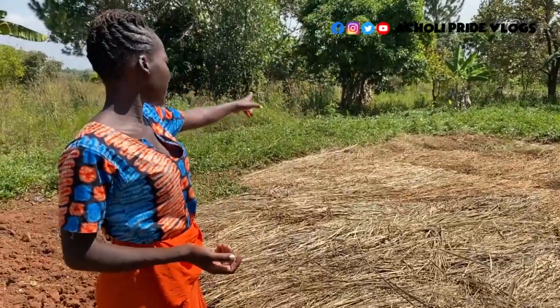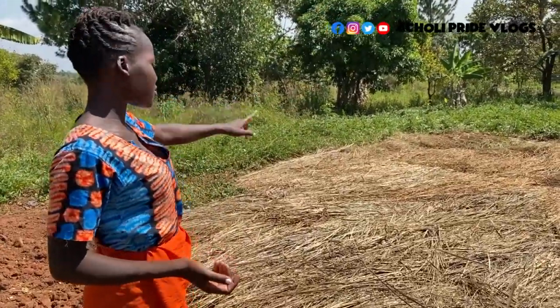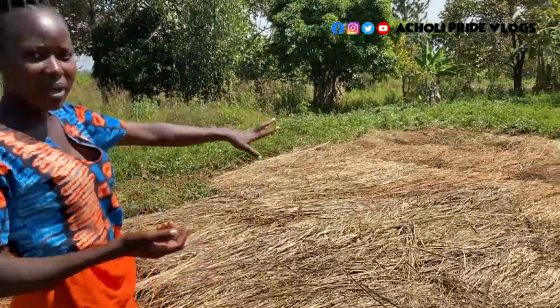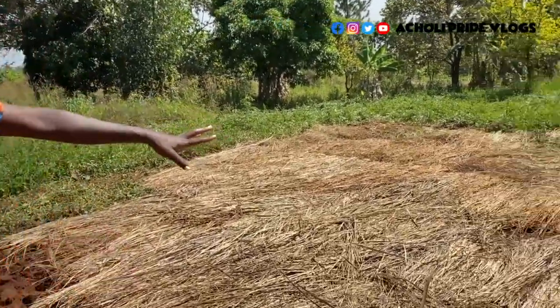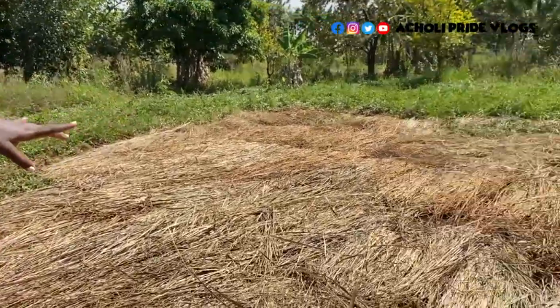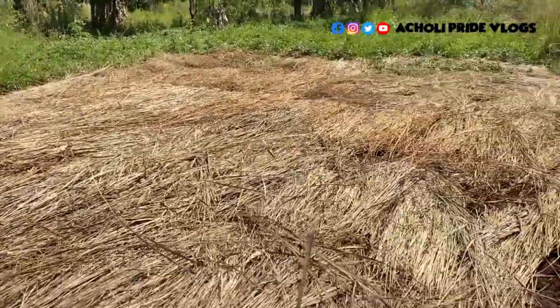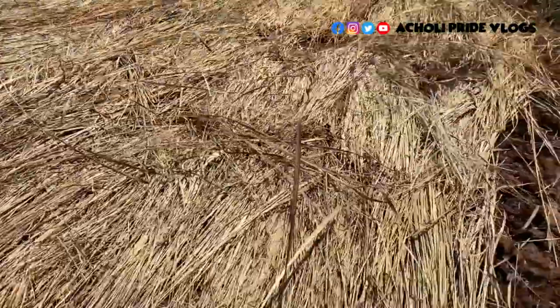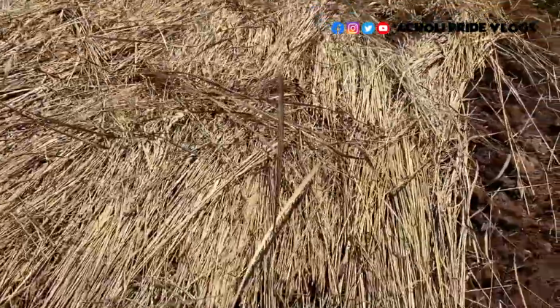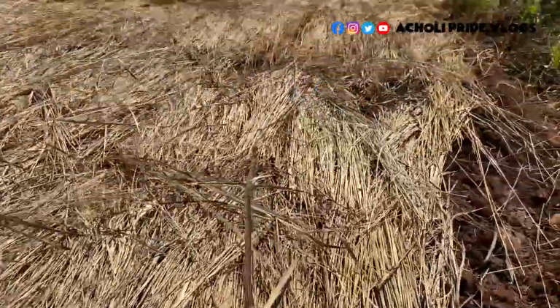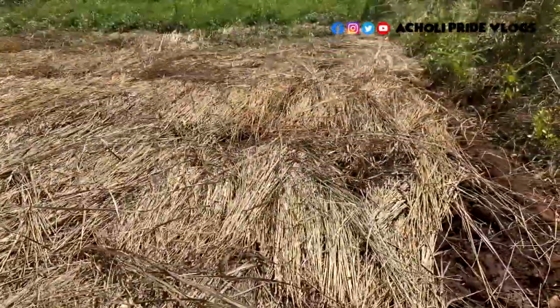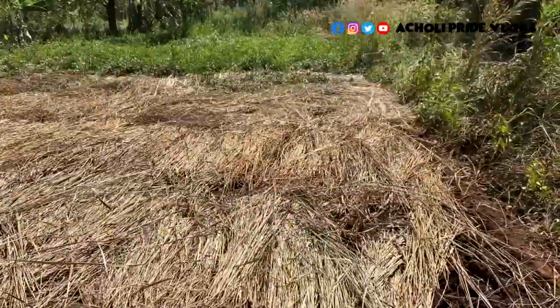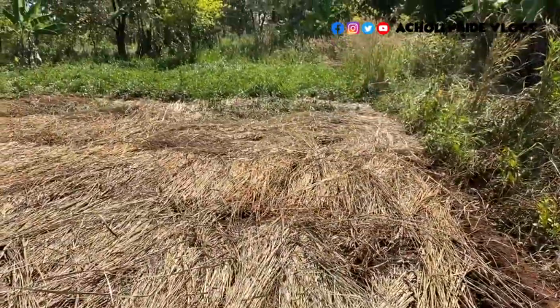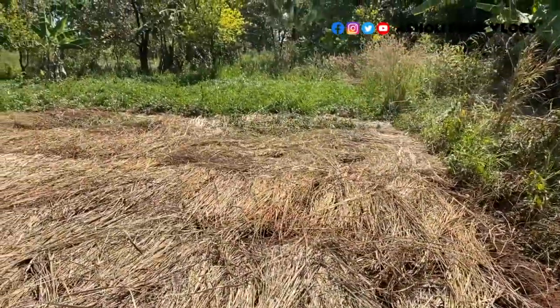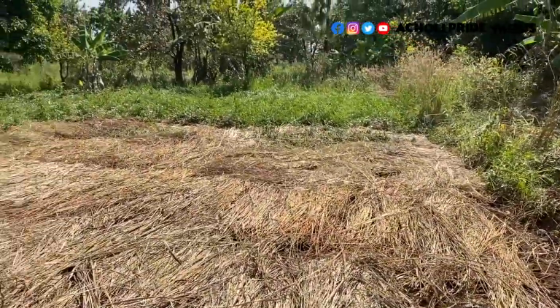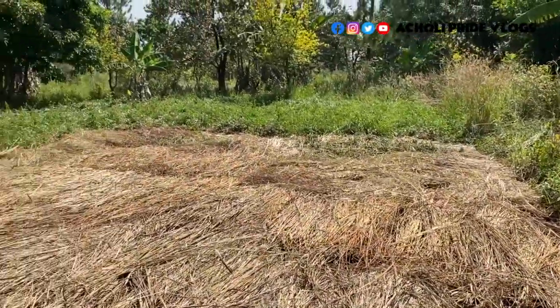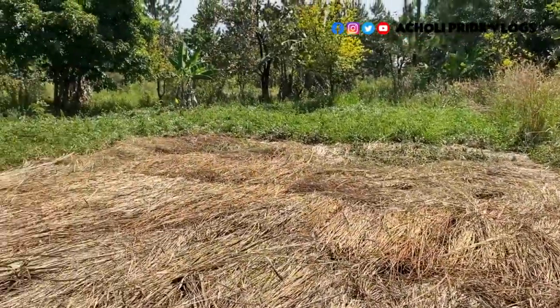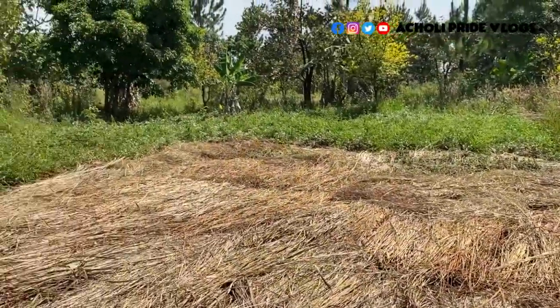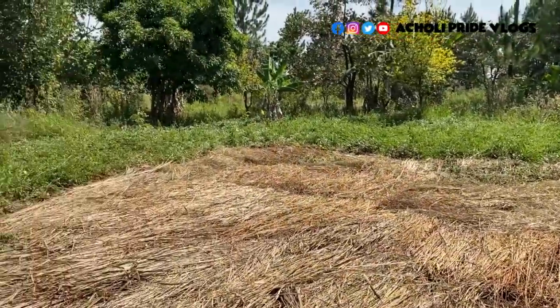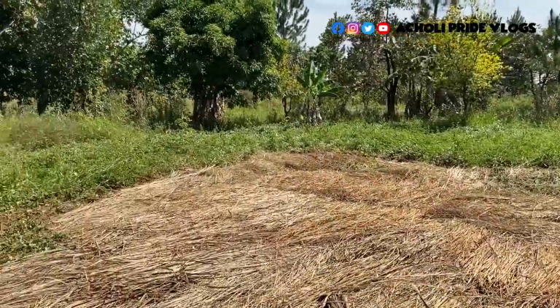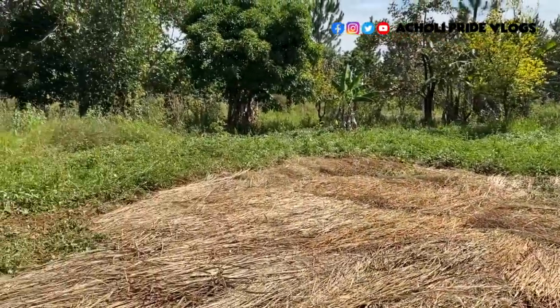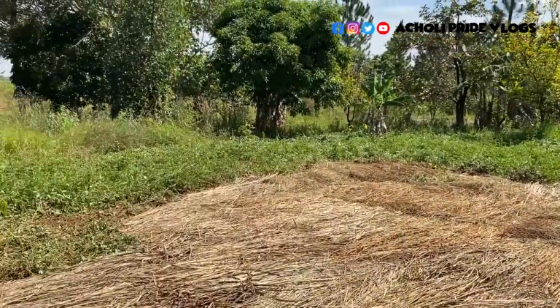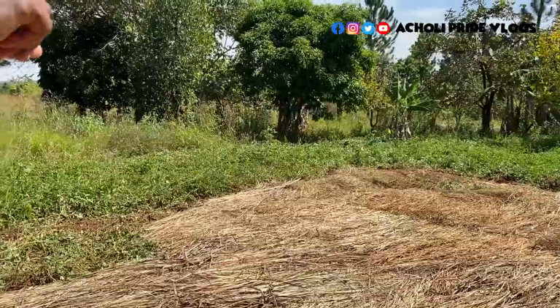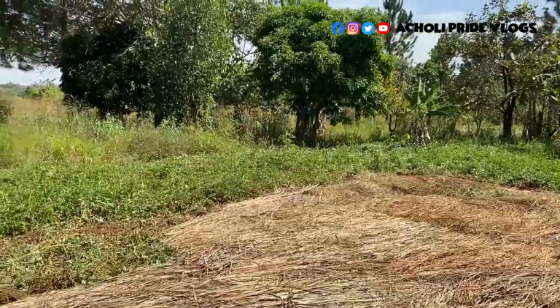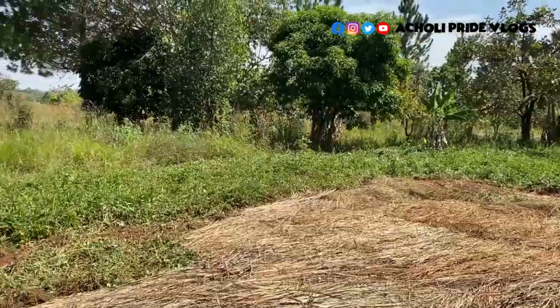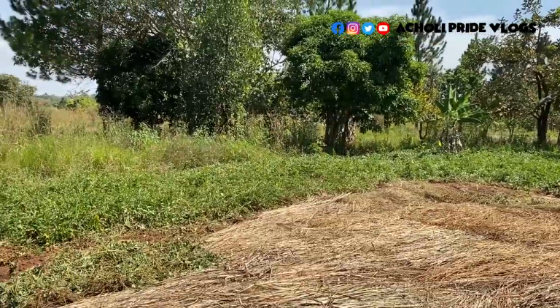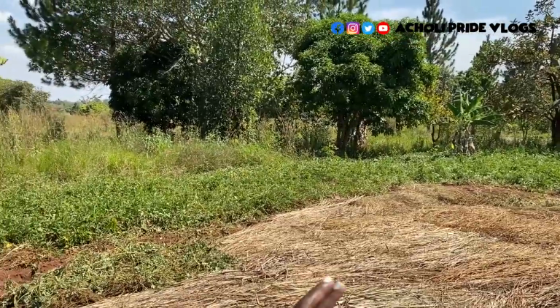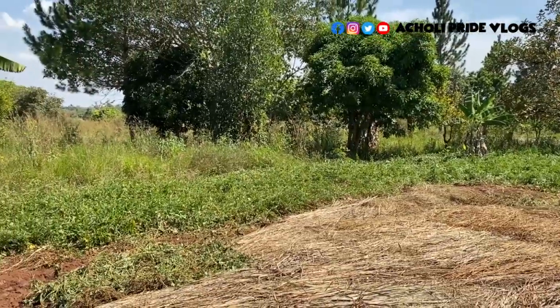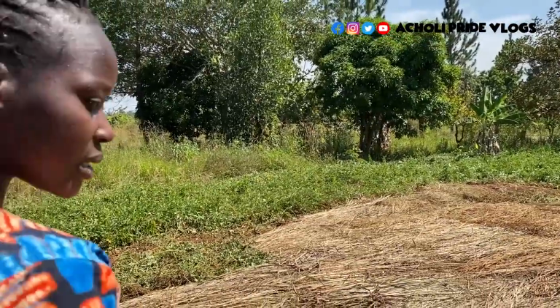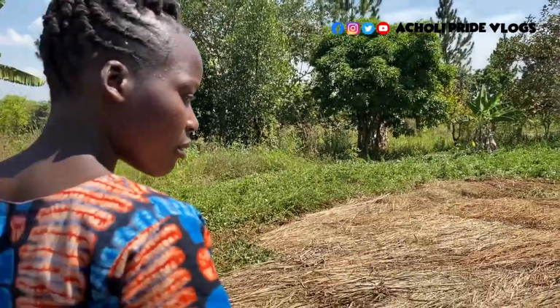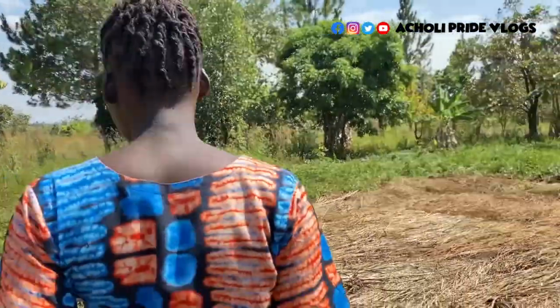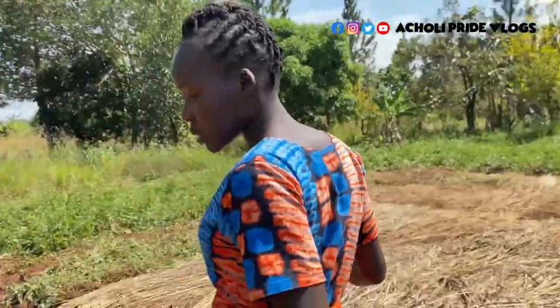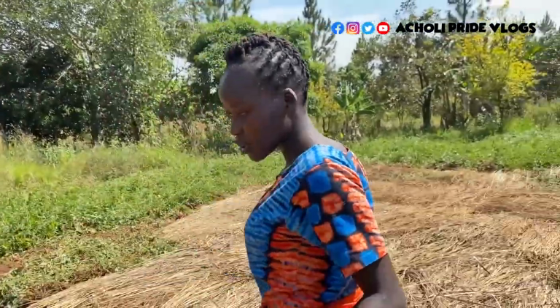Here we go. You can see how the sweet potatoes have been dug out — almost half of the sweet potatoes. If you can remember, all this part was a garden. You can see part of the sweet potatoes are still there. This part we had to clear and remove the sweet potatoes.